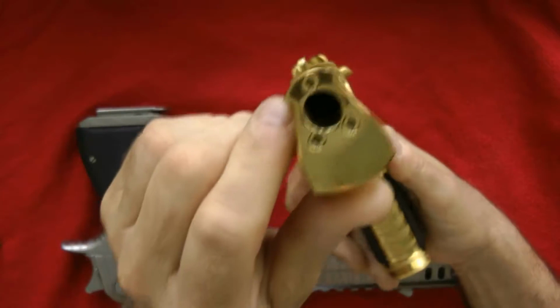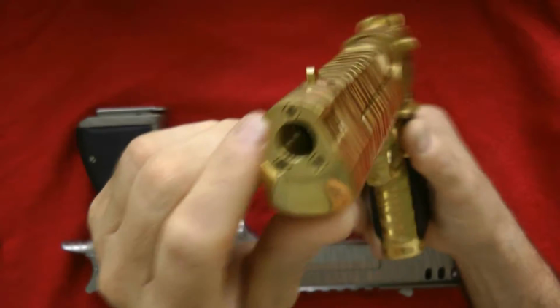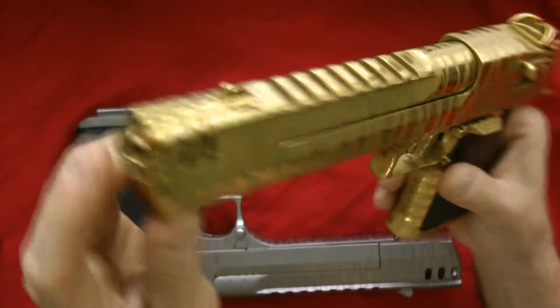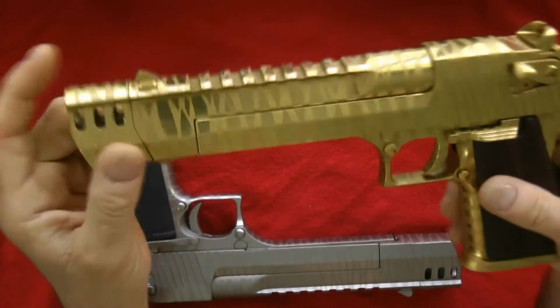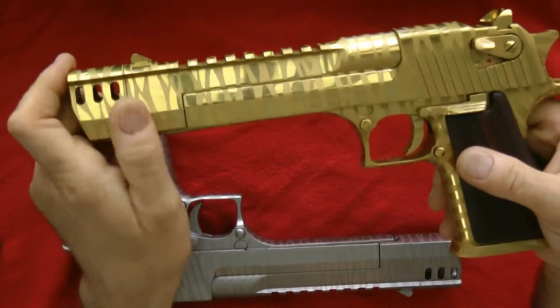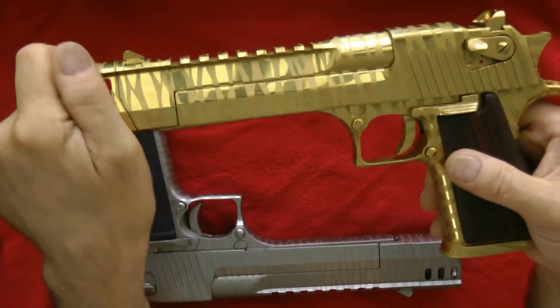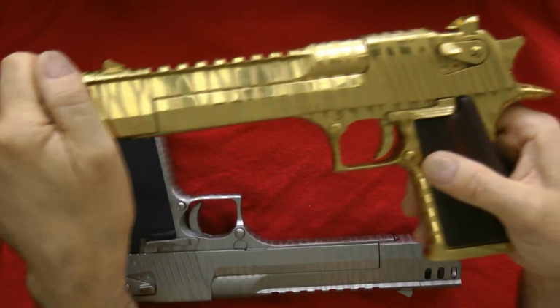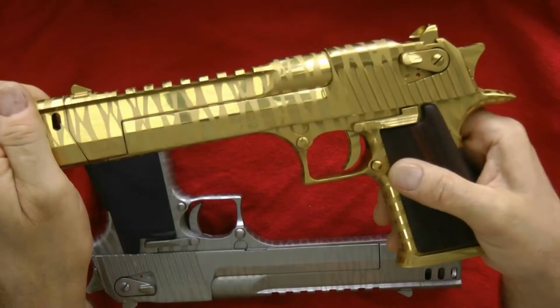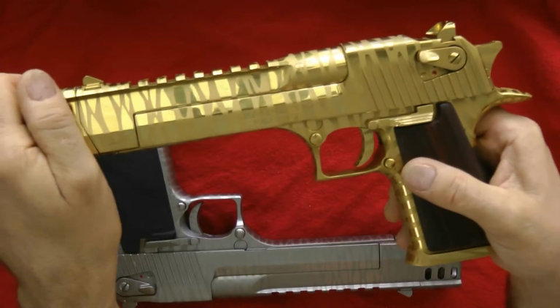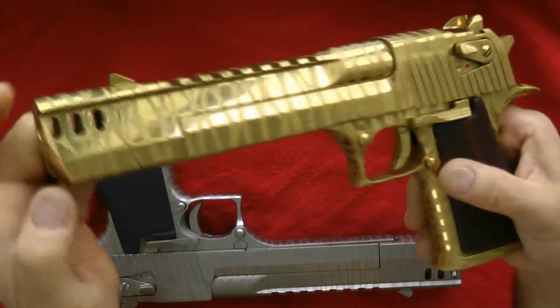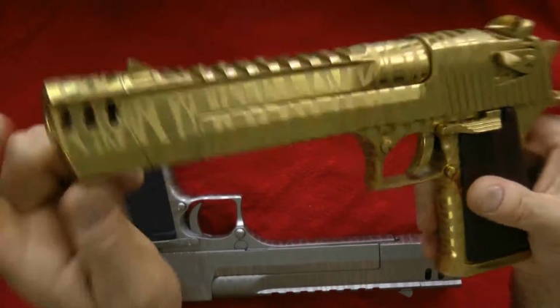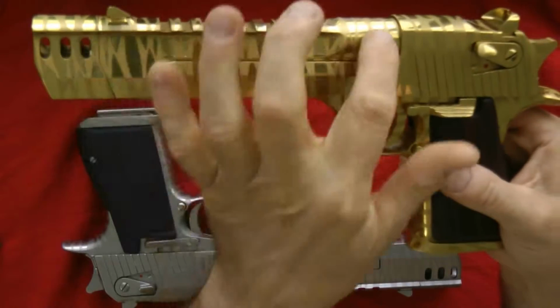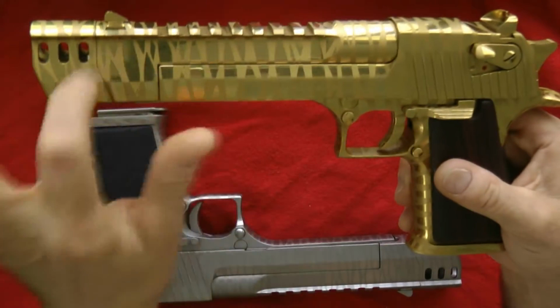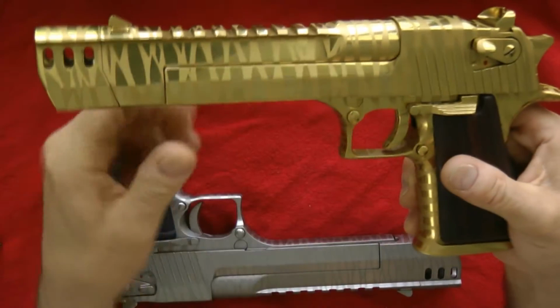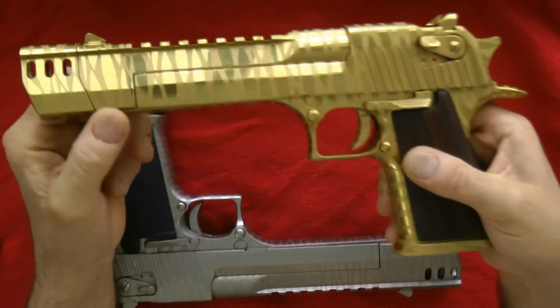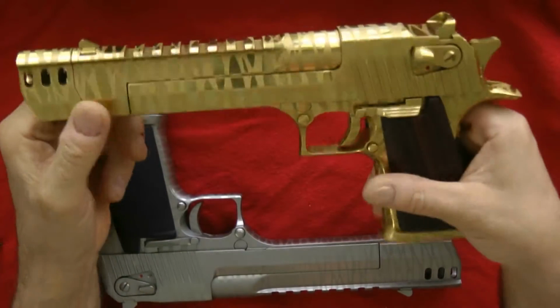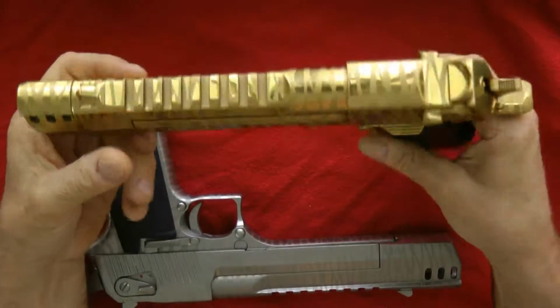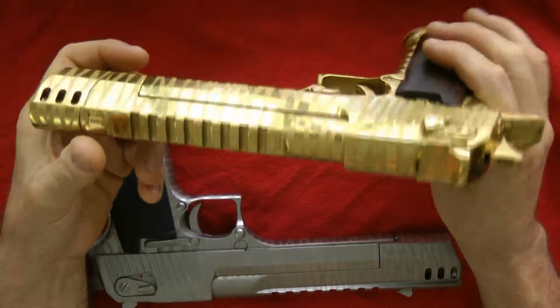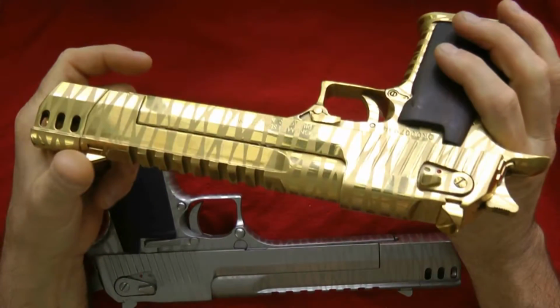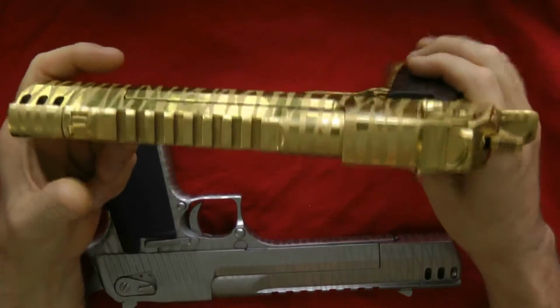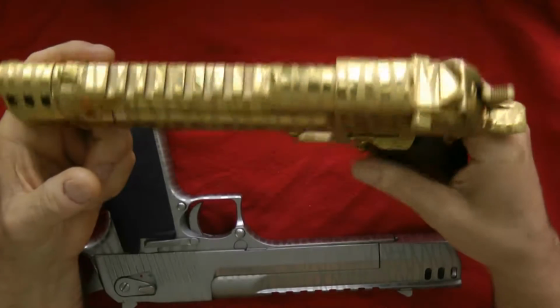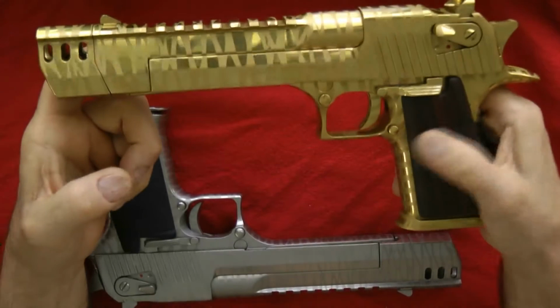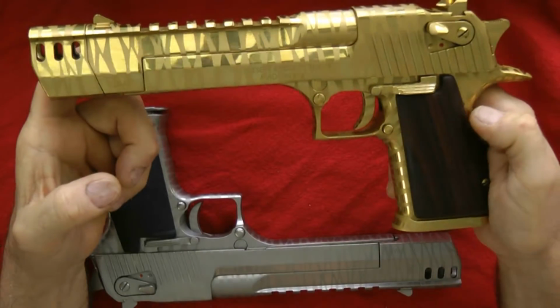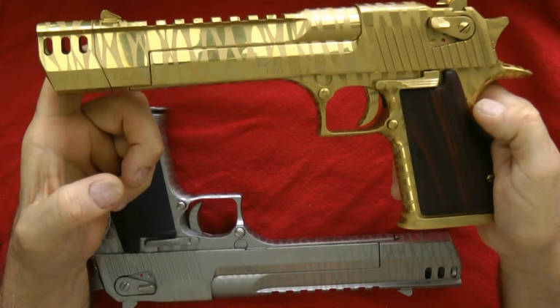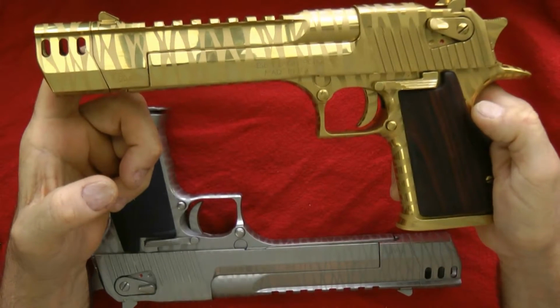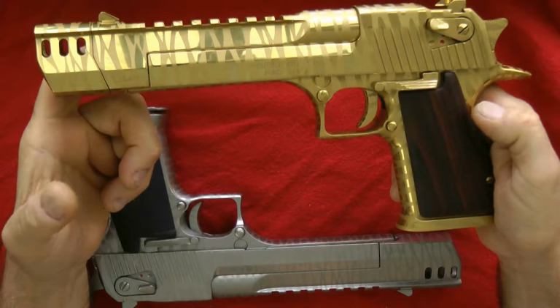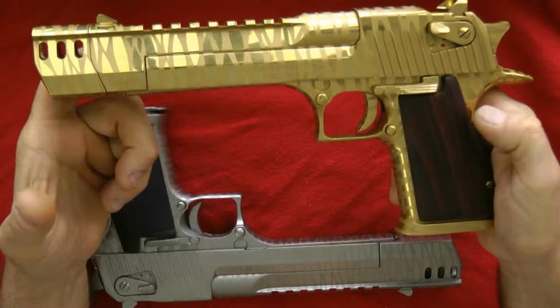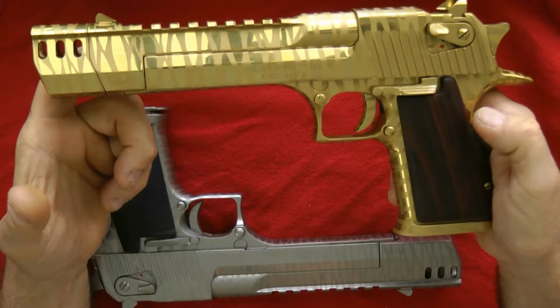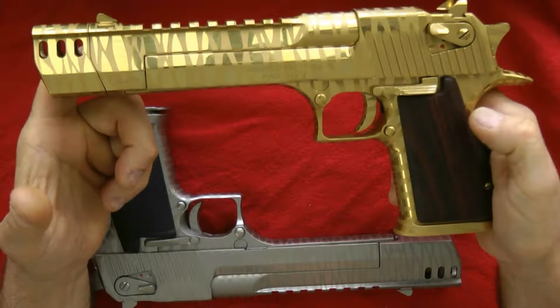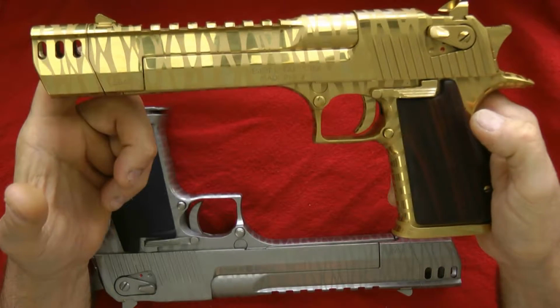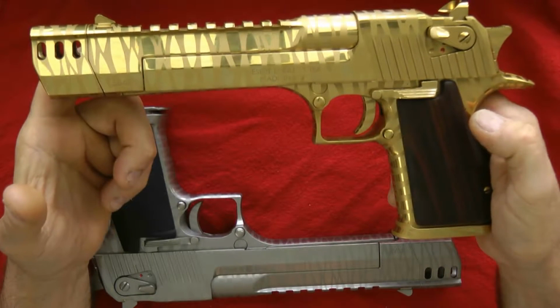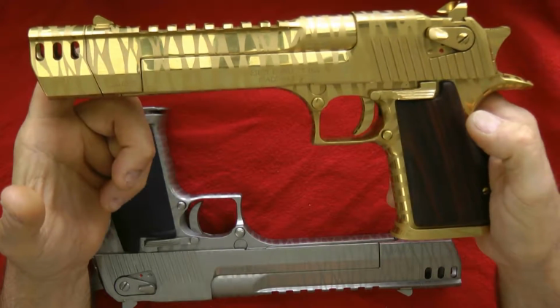The gun itself does not come with a muzzle brake when you buy it, so you'll have to send the whole barrel to Magnum Research and they will install it. It's anywhere from $199 to $299 to do it, depending on the color you're getting done.